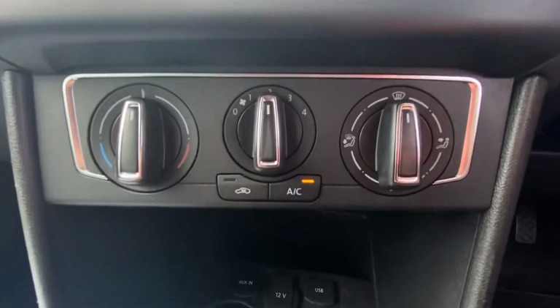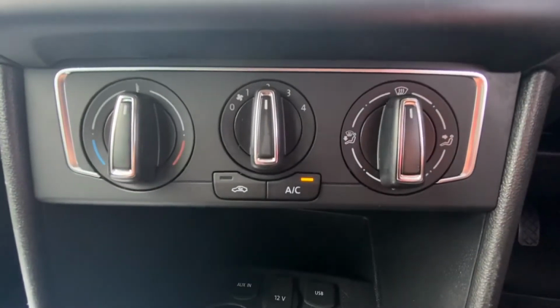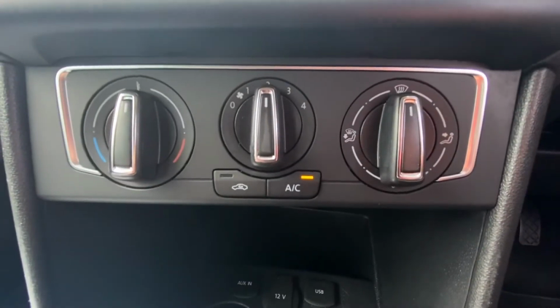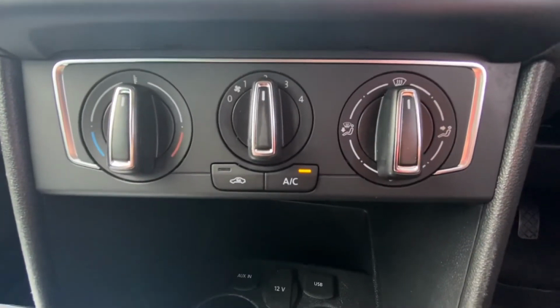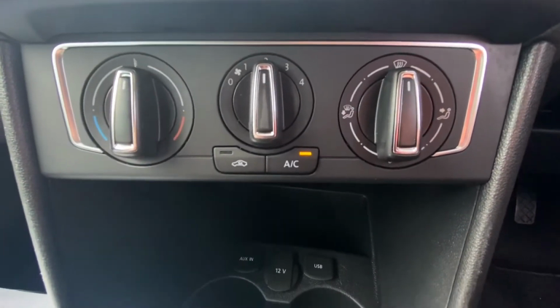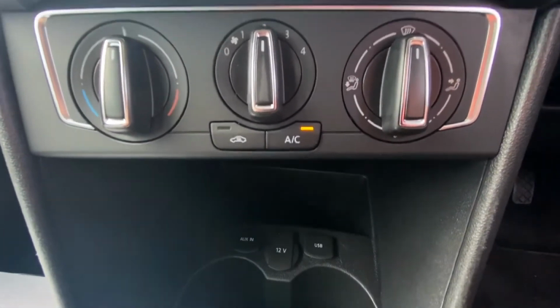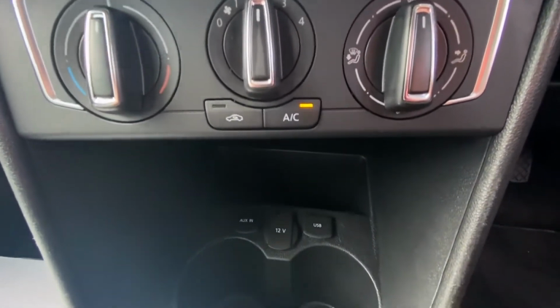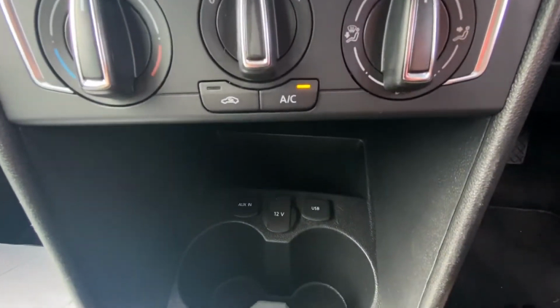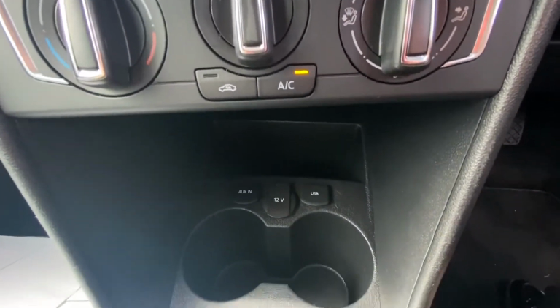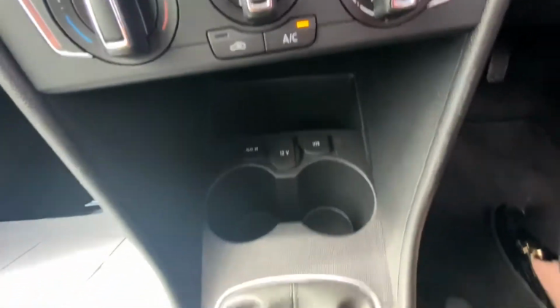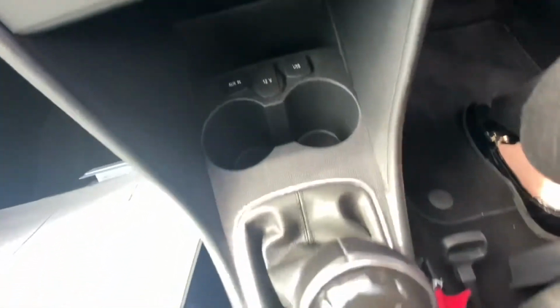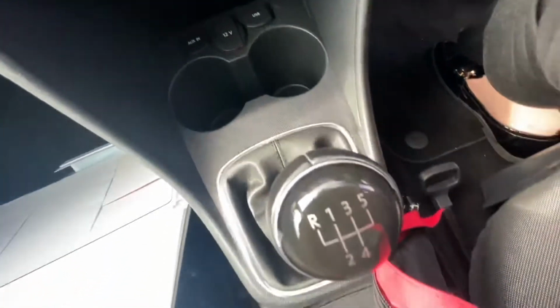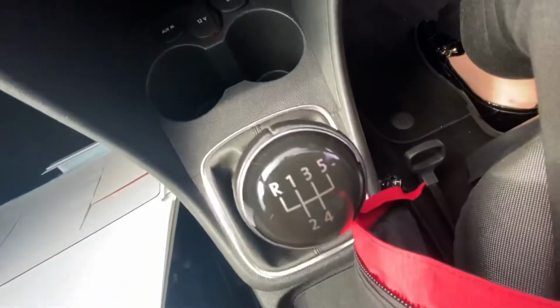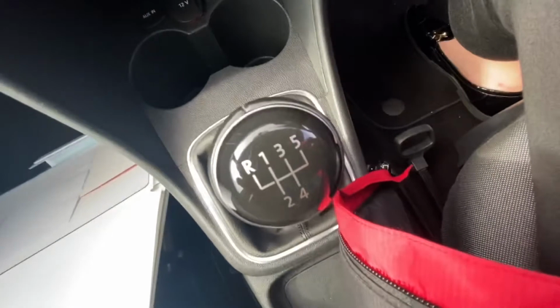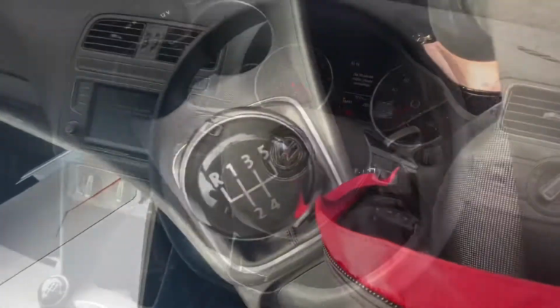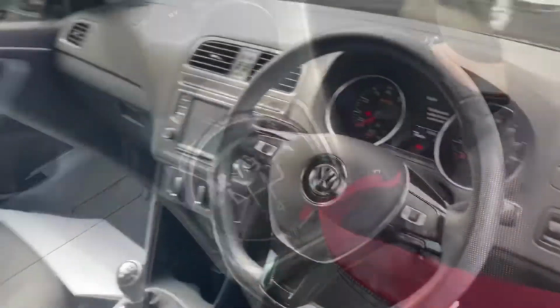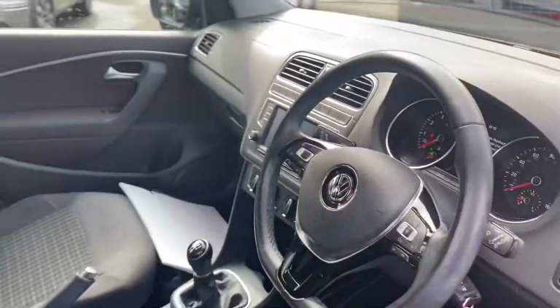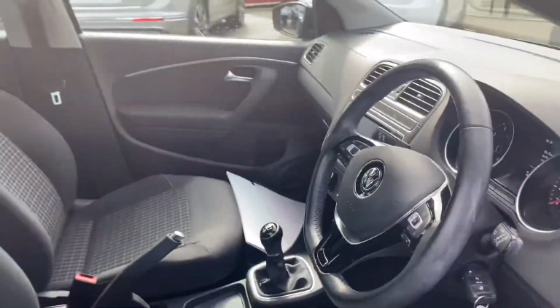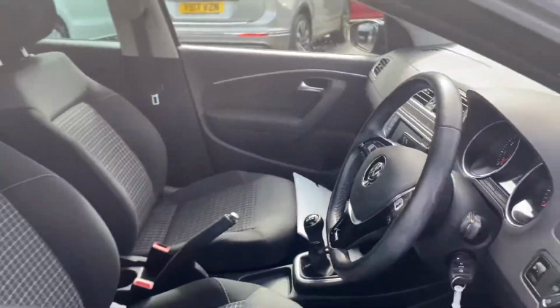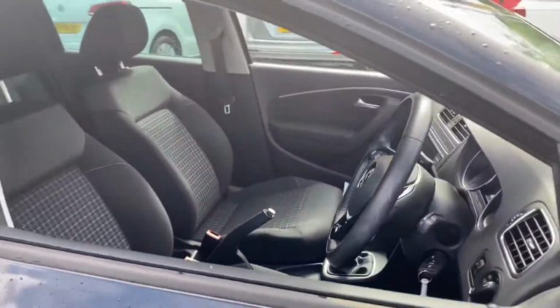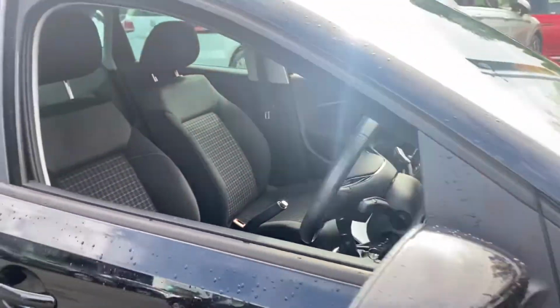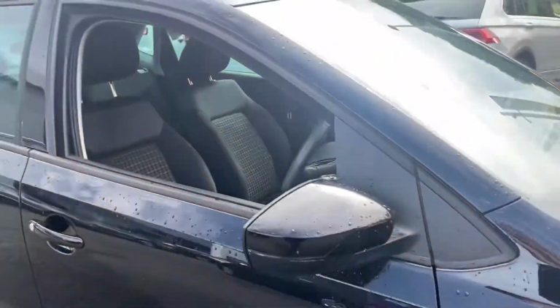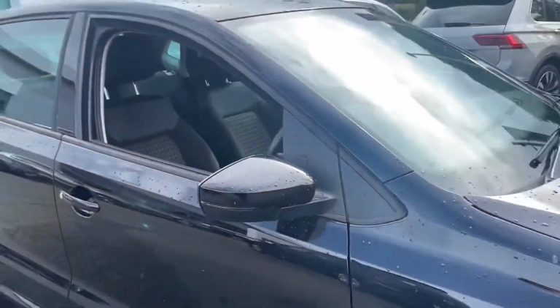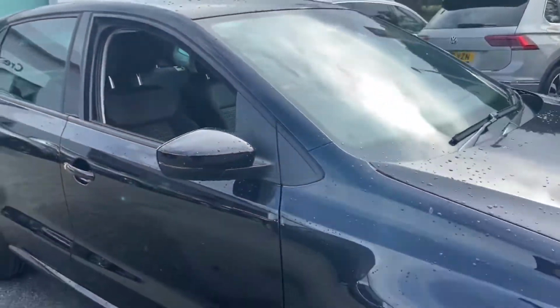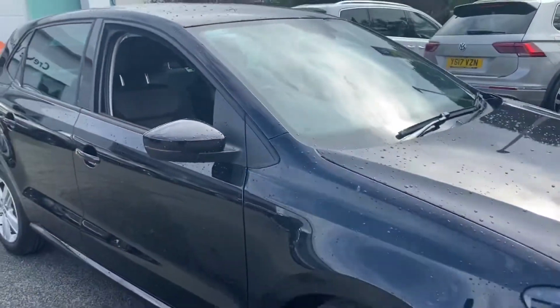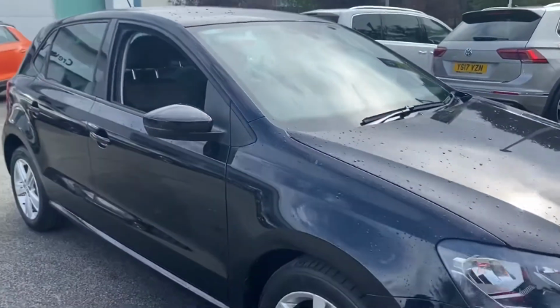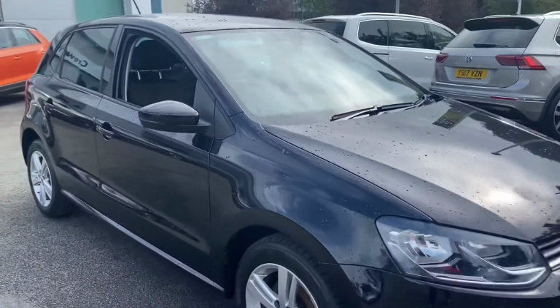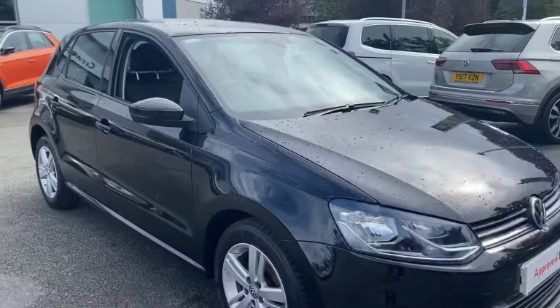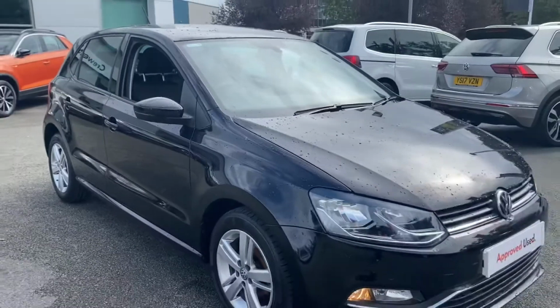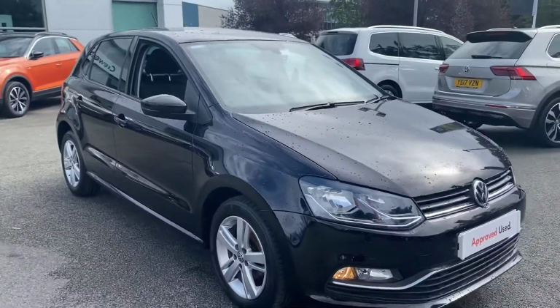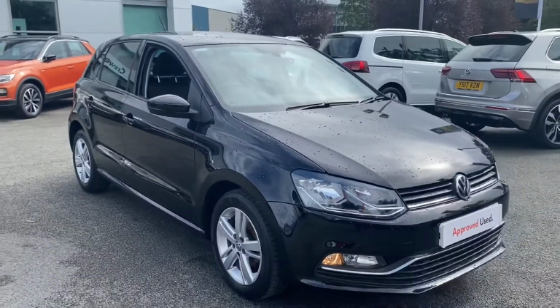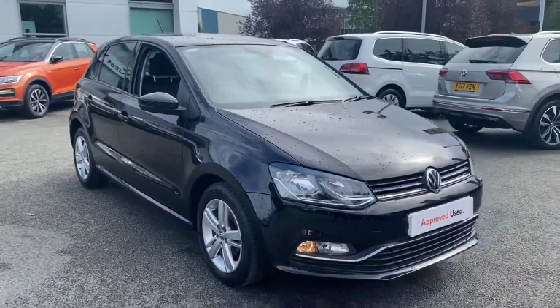You've got your climate control here and also your manual gearbox. If you'd like any more information on this car then please give us a call on 01270 50 70 50.